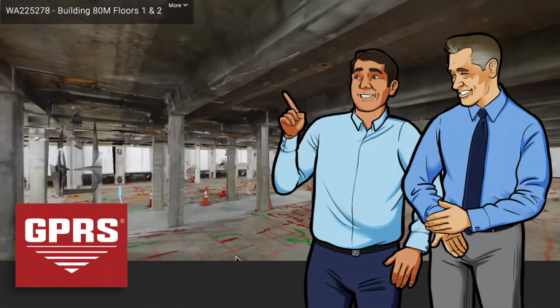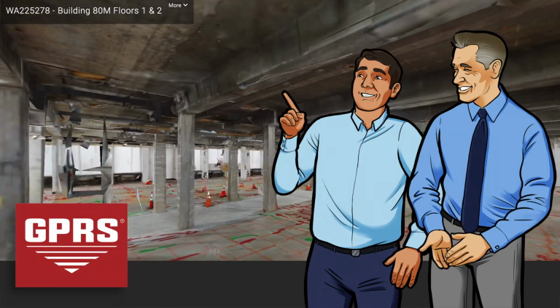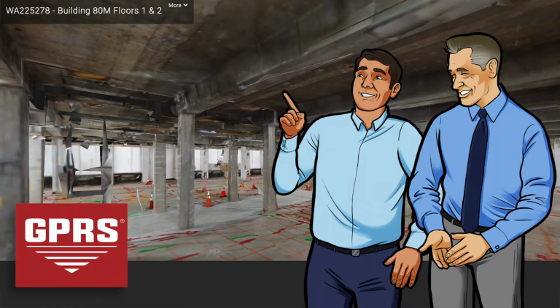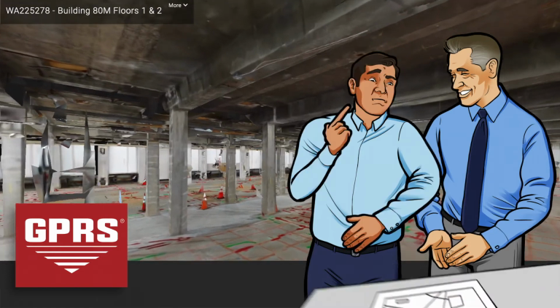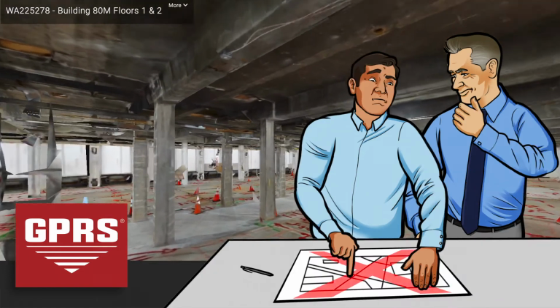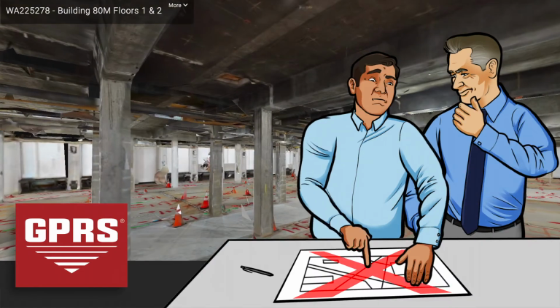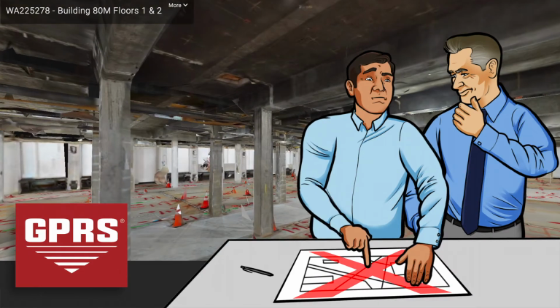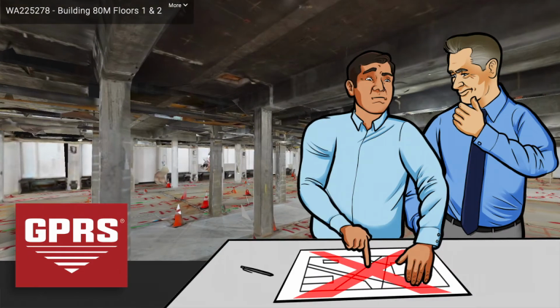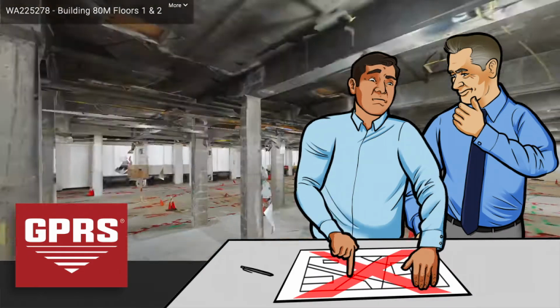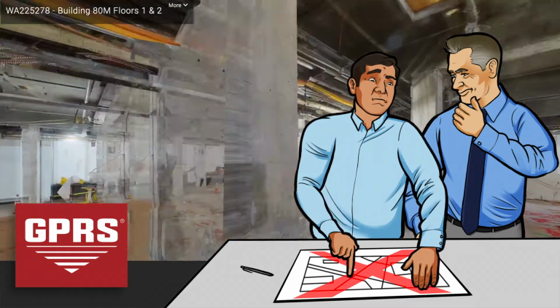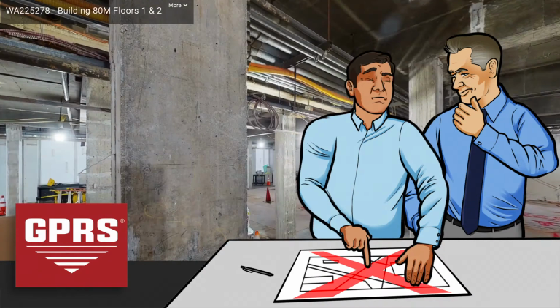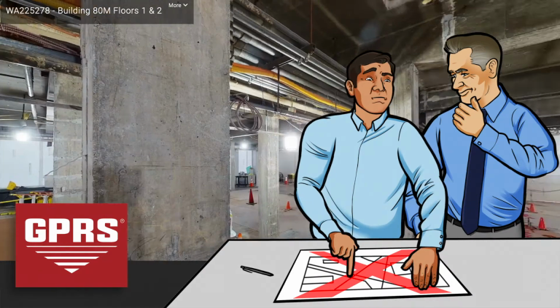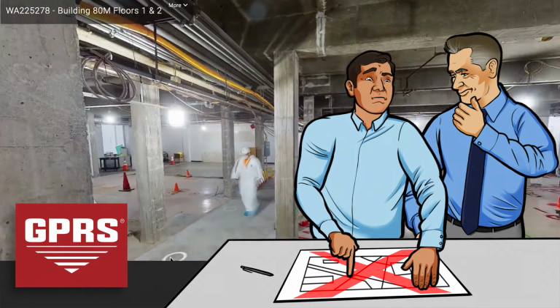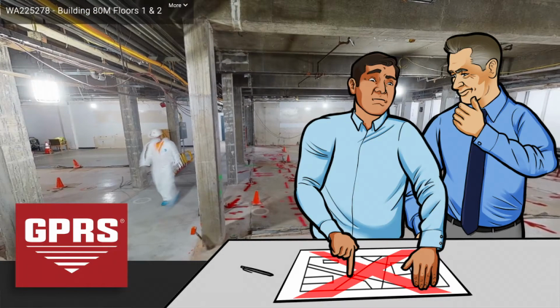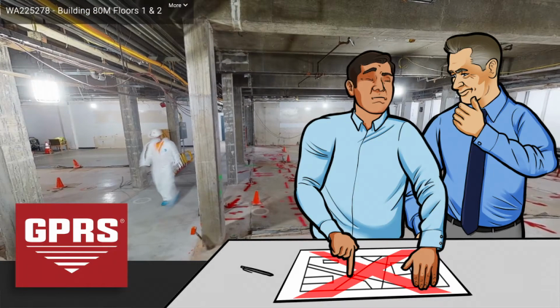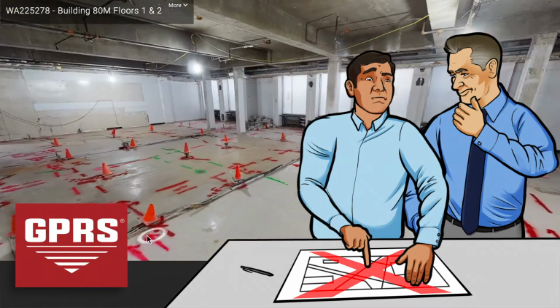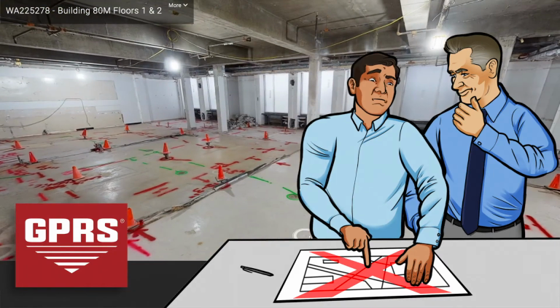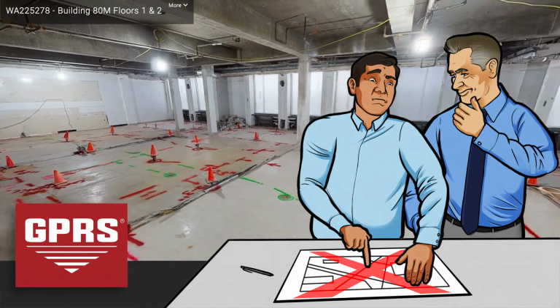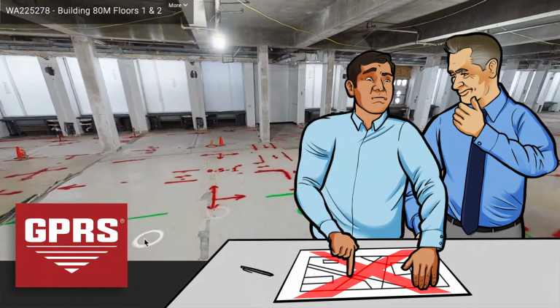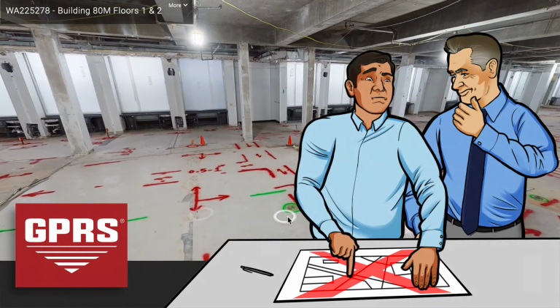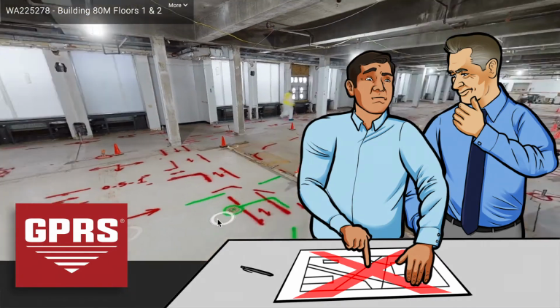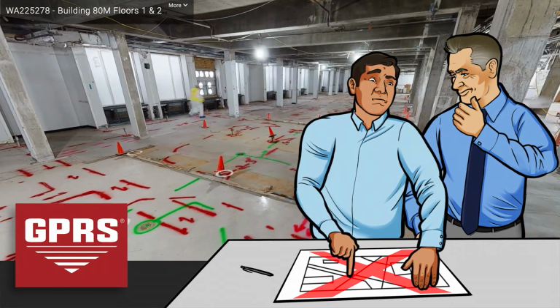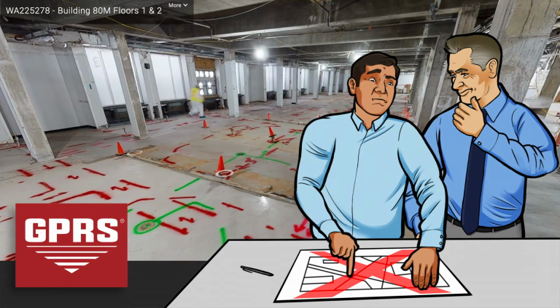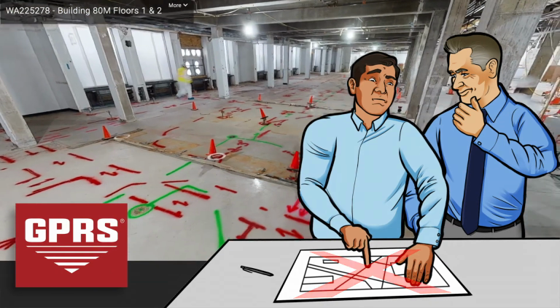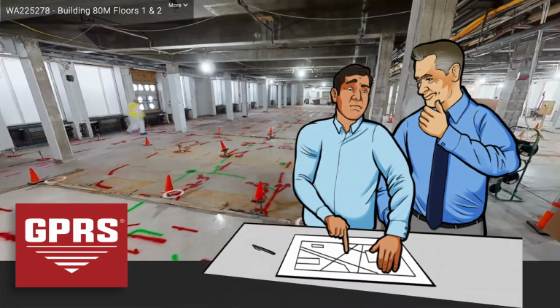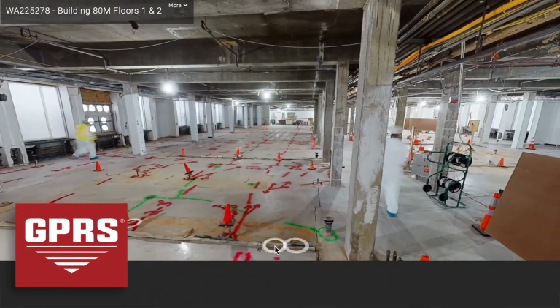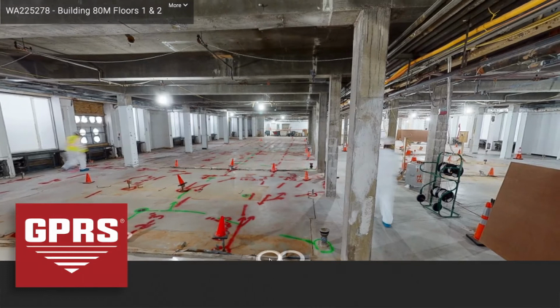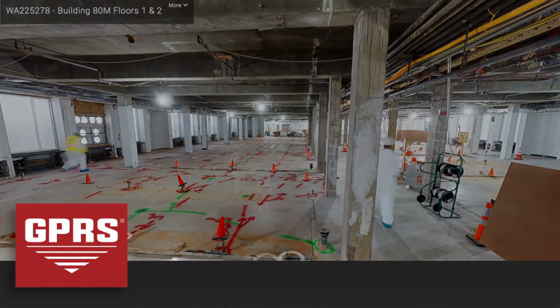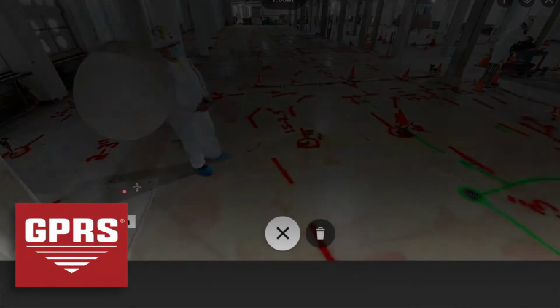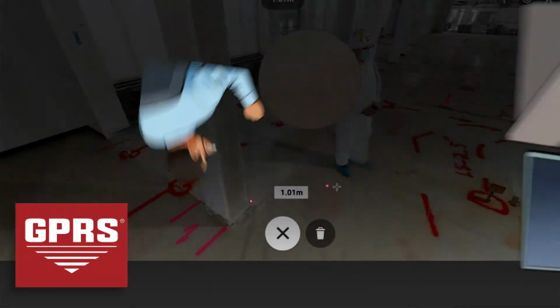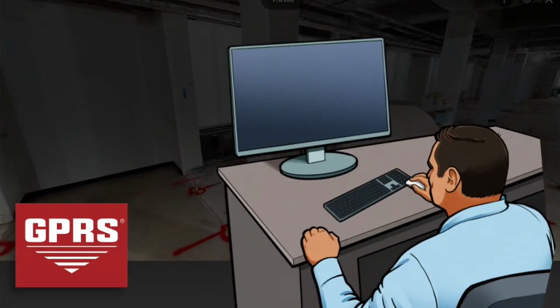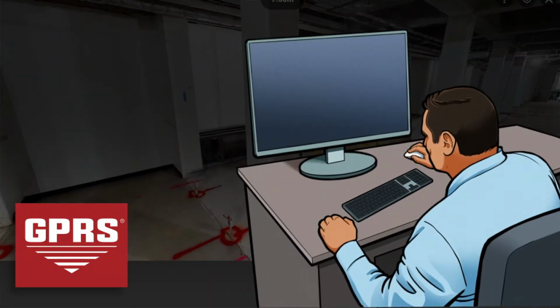Long gone are the days of trying to interpret field markings, sketches, and simple 2D drawings of your project's job site and trying to figure out the measurements by hand. This service will allow you to pull dimensions from the comfort of your own office.